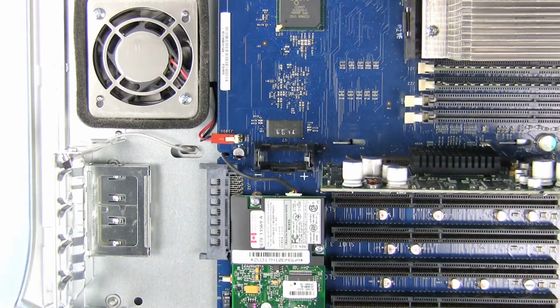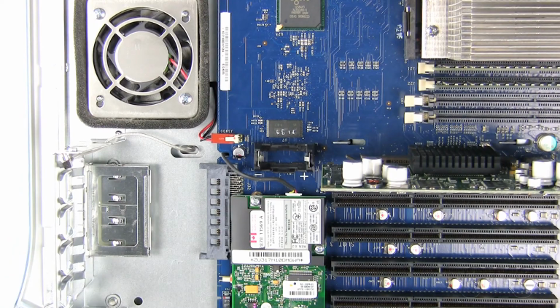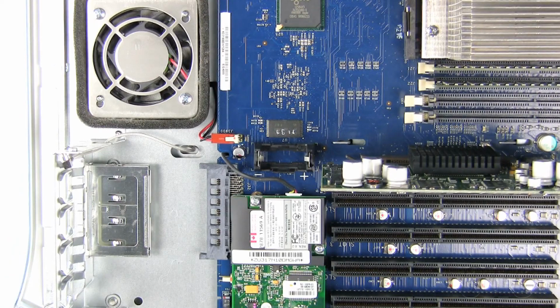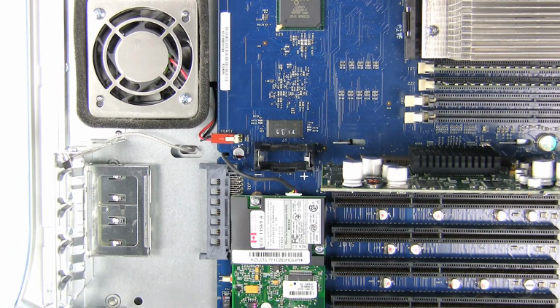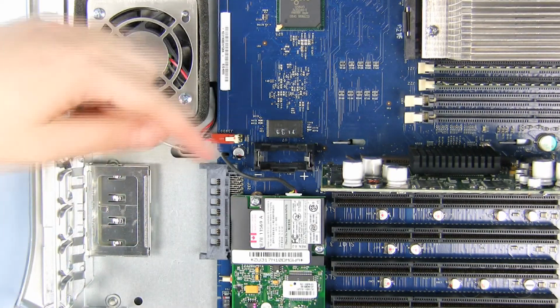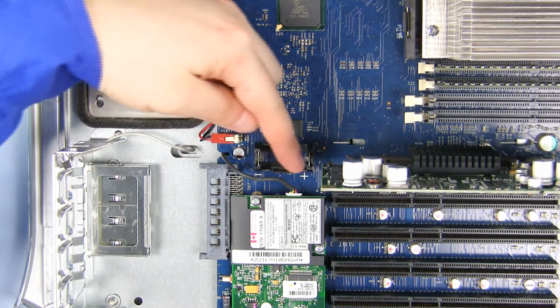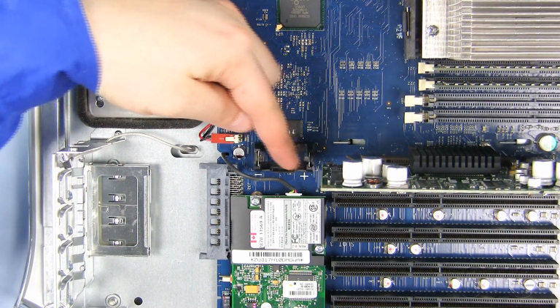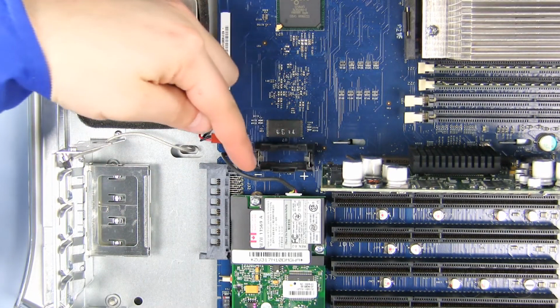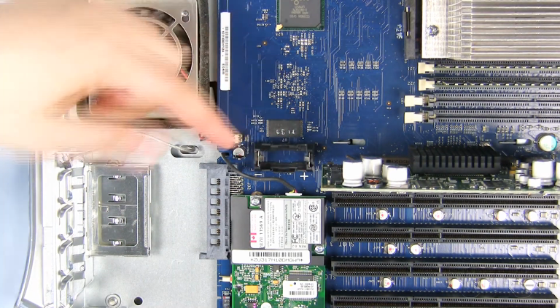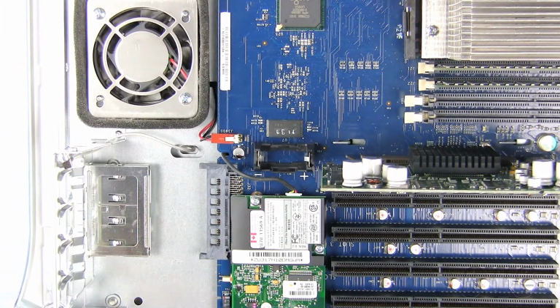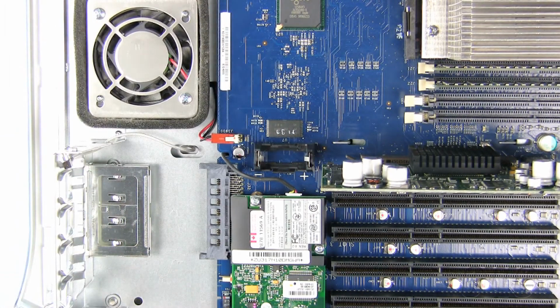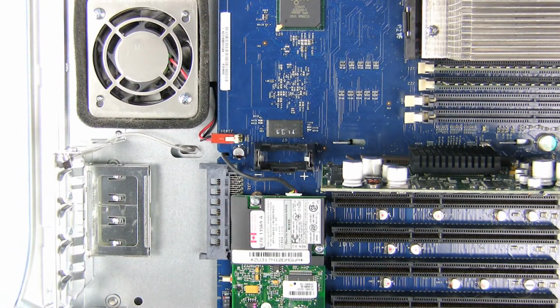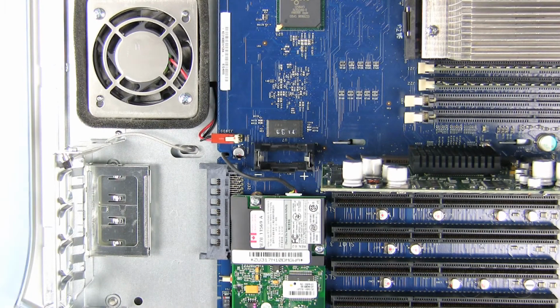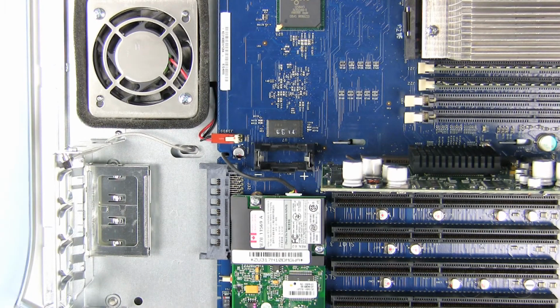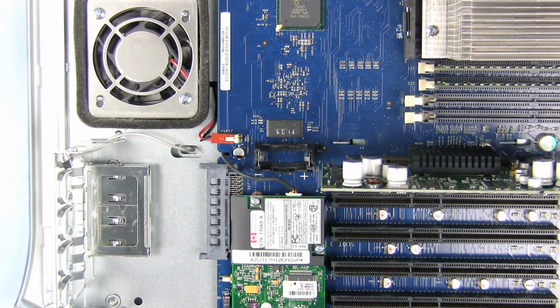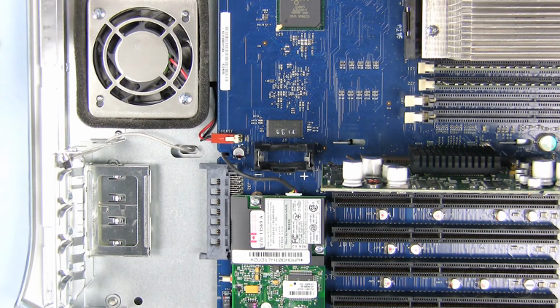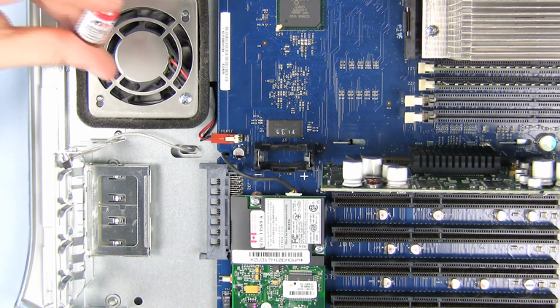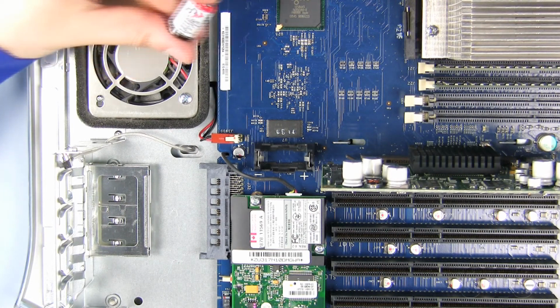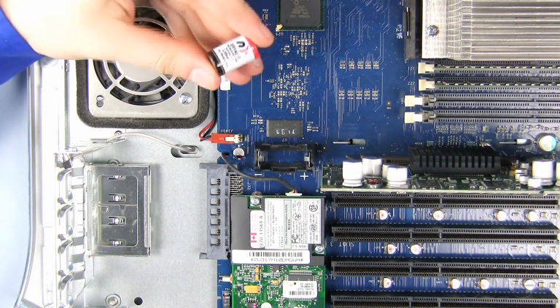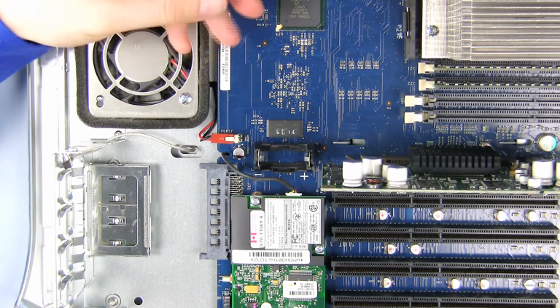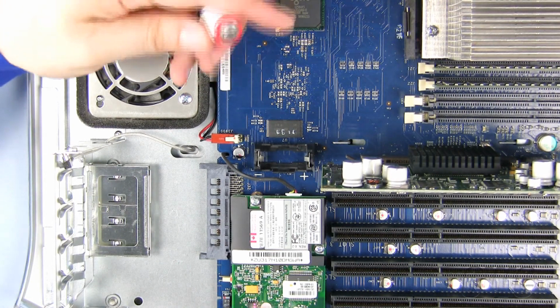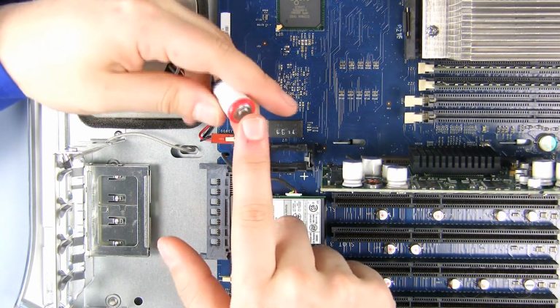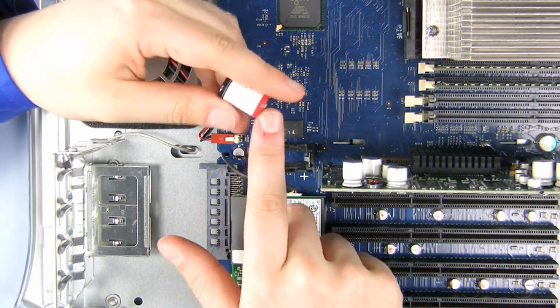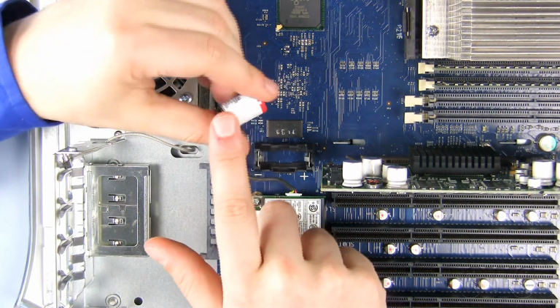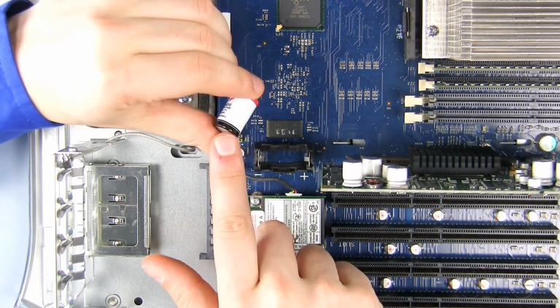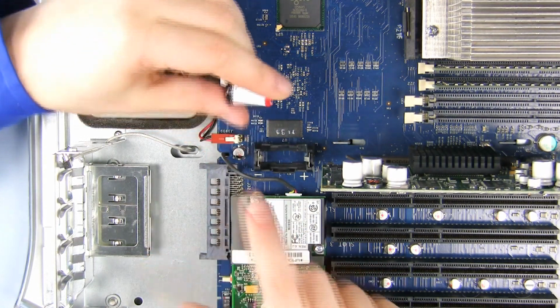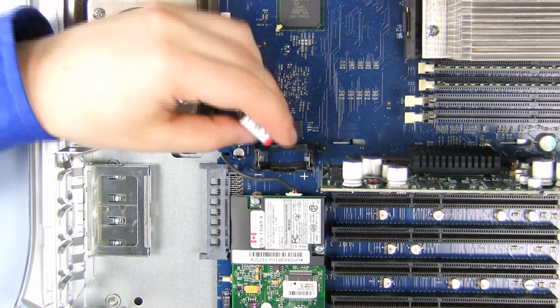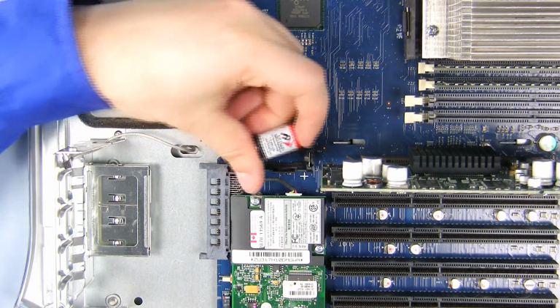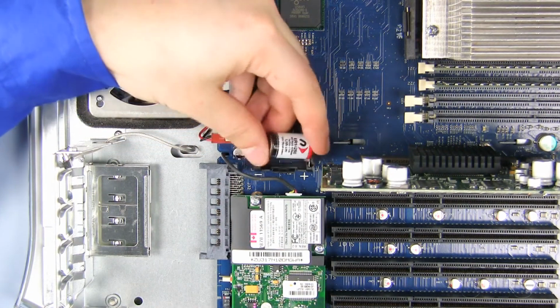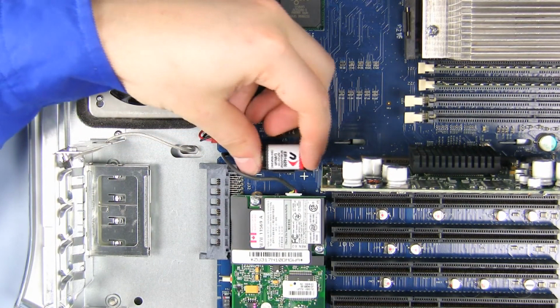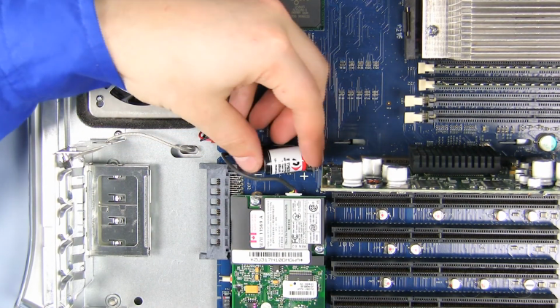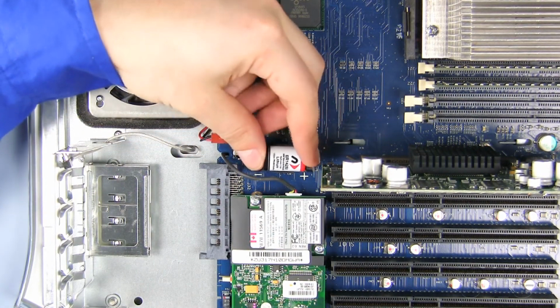To install the new P-RAM battery, please note that the plus and minus, or positive and negative, markings on the motherboard correspond to the same markings on the battery. Now simply push the new battery into place.